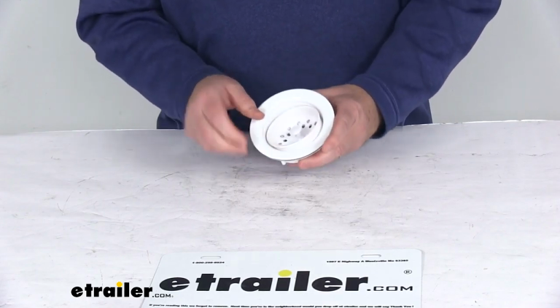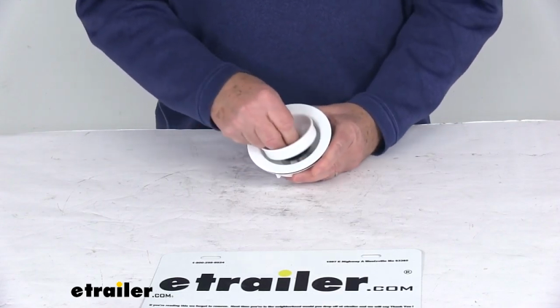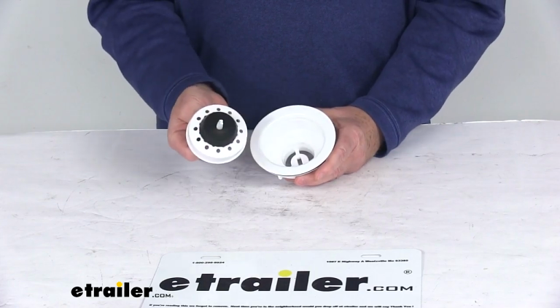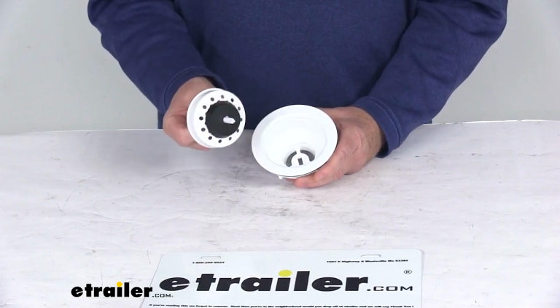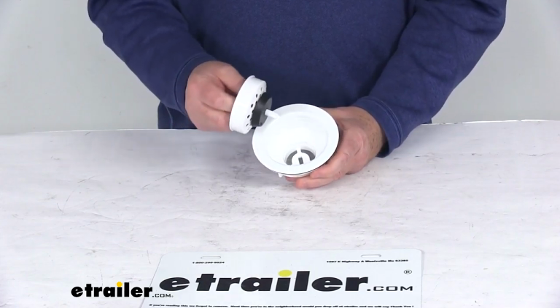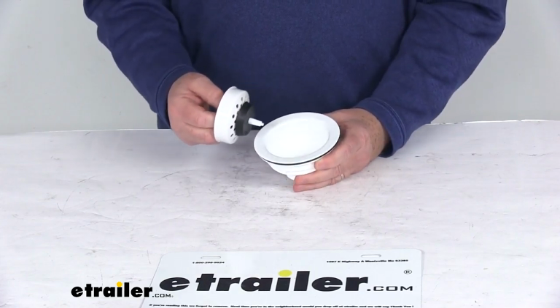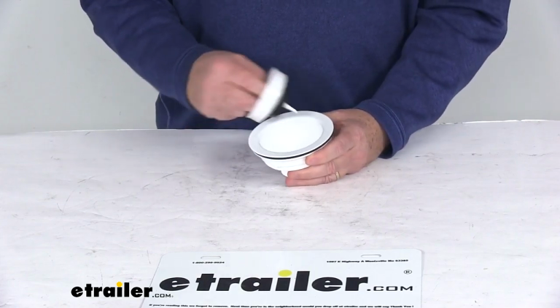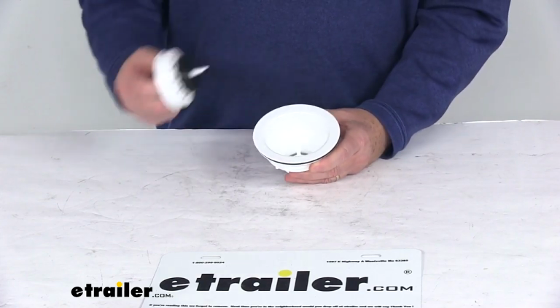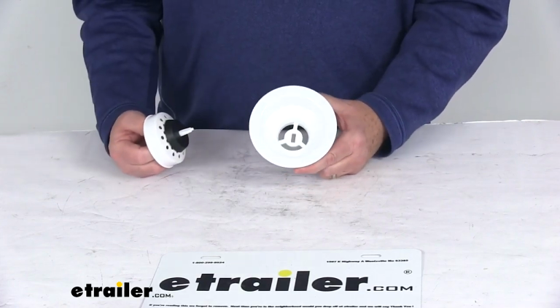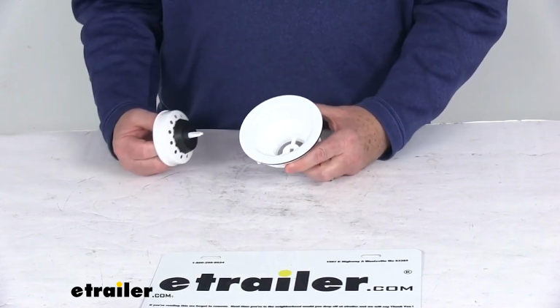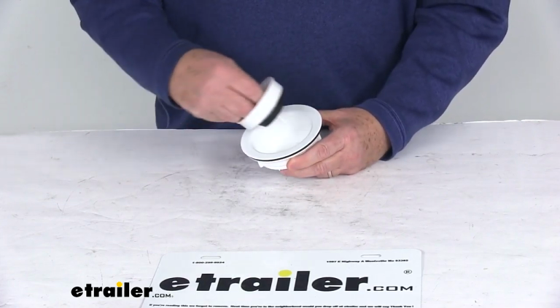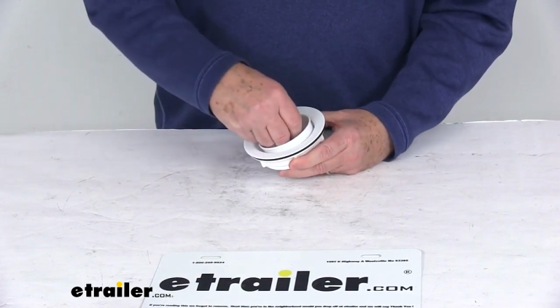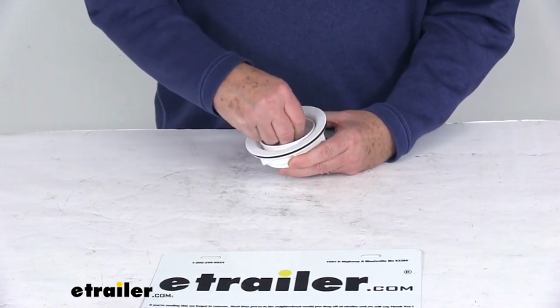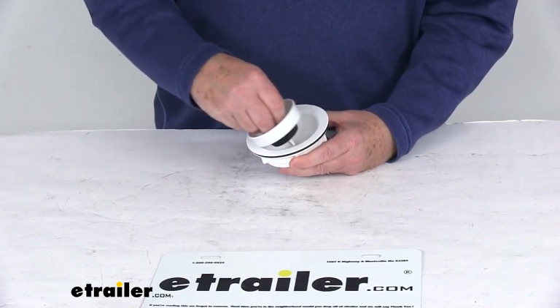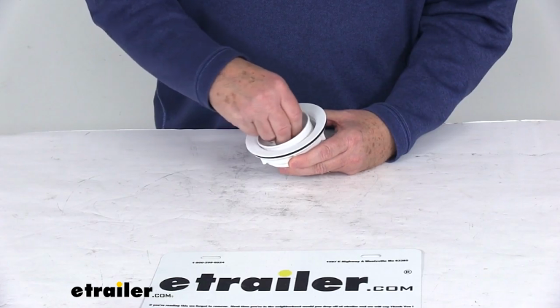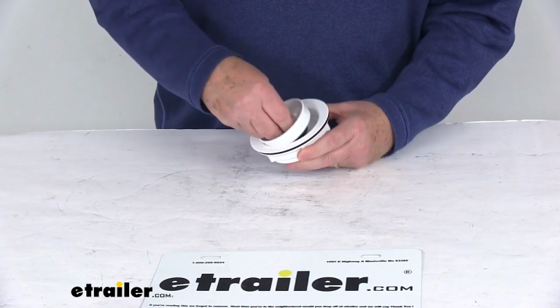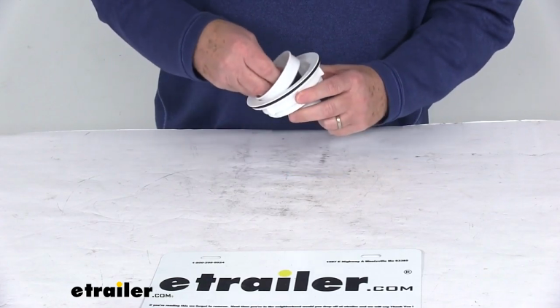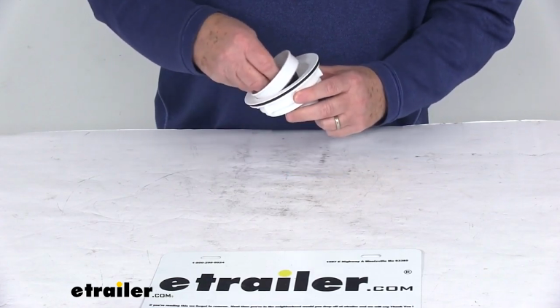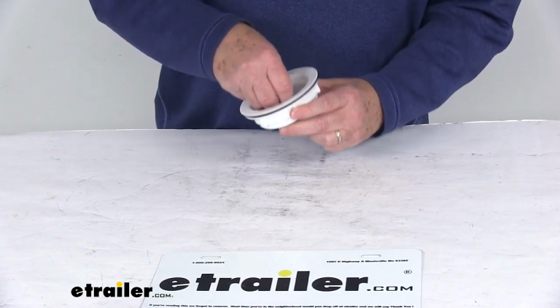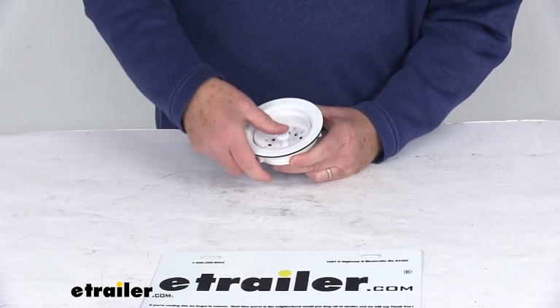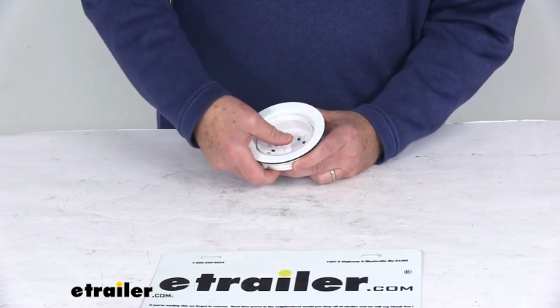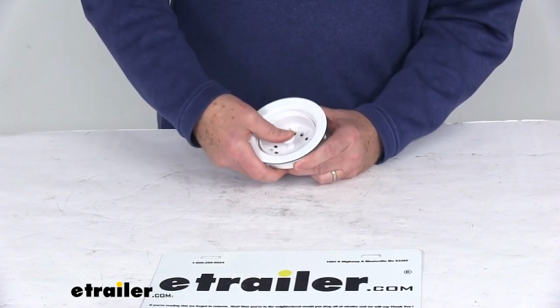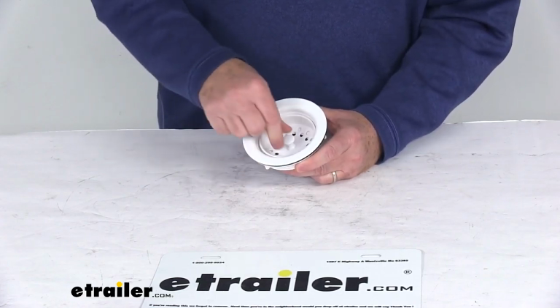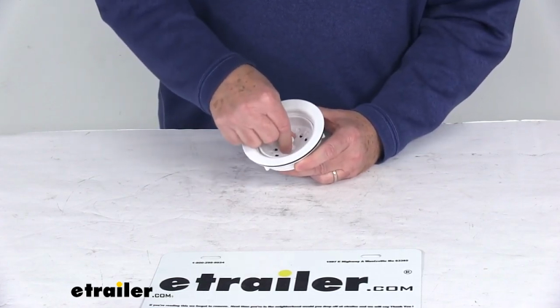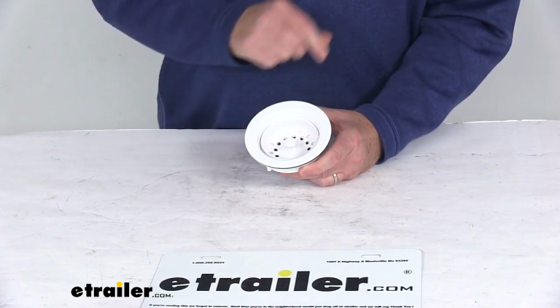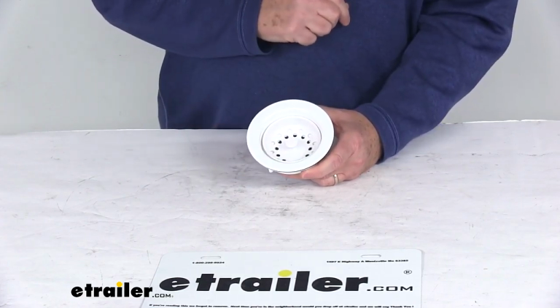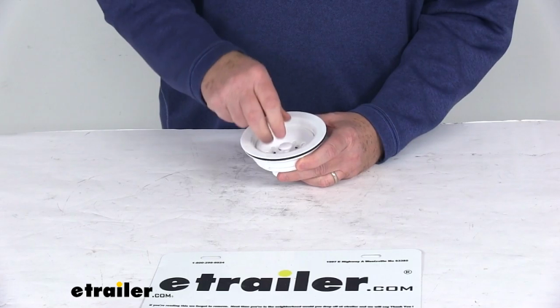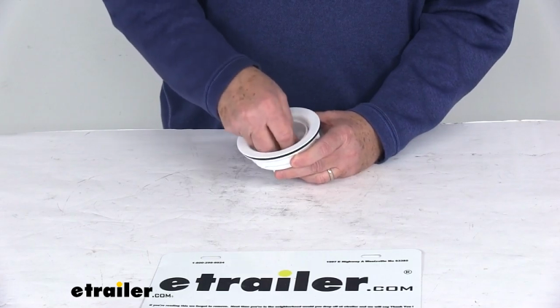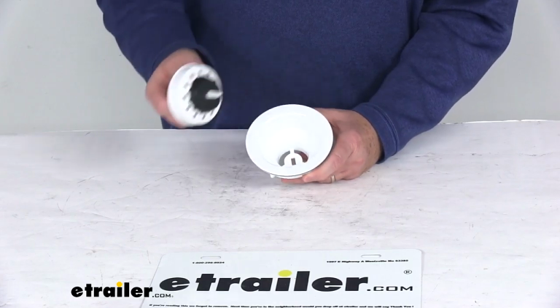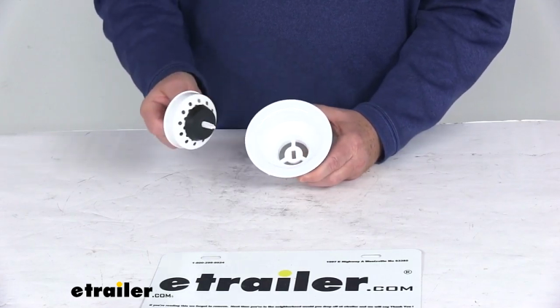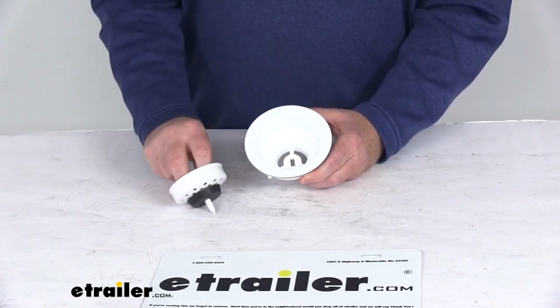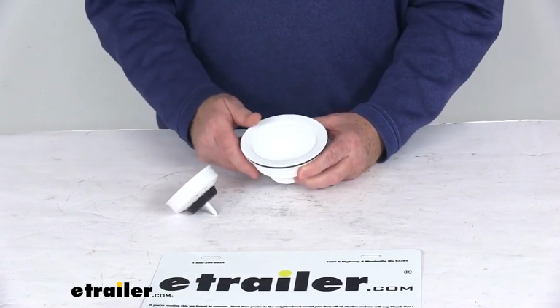You have your push-in basket that you can remove for the water to drain. When you want to keep water in your sink, just line it up, push that down, and it will seal it — then pop it up to open it up to drain.